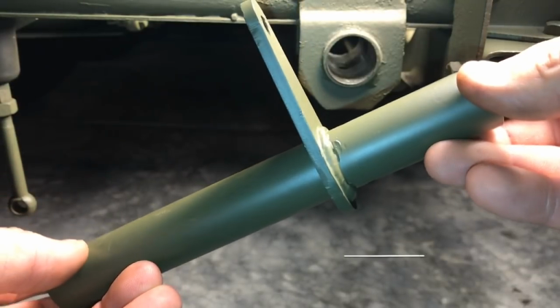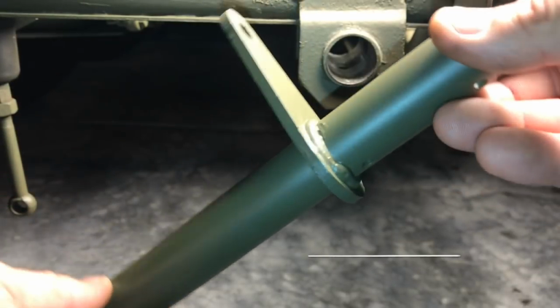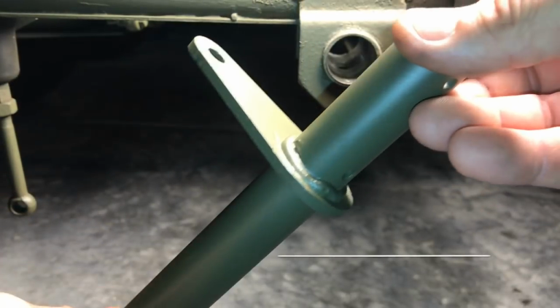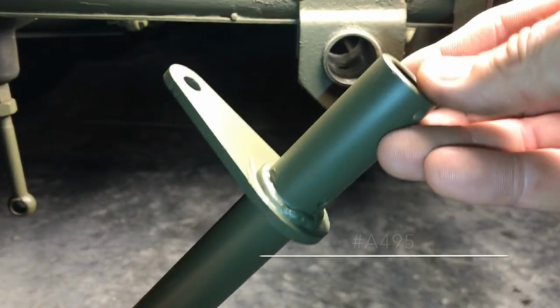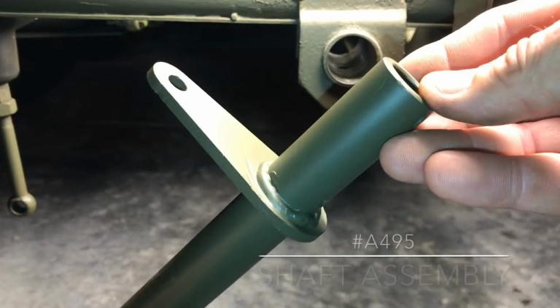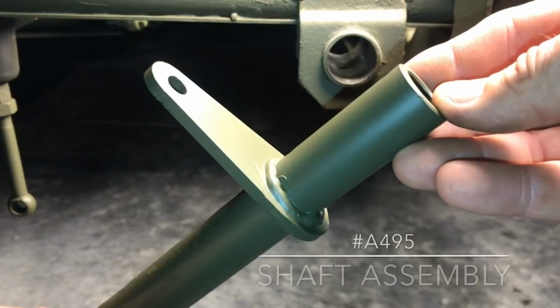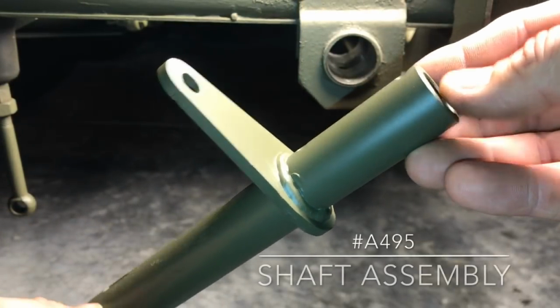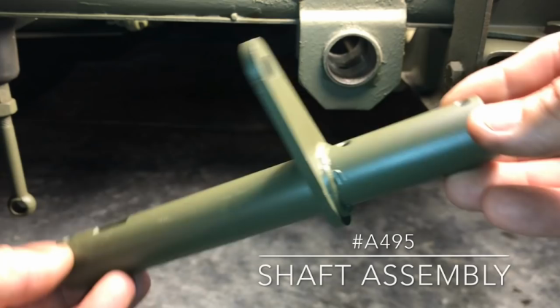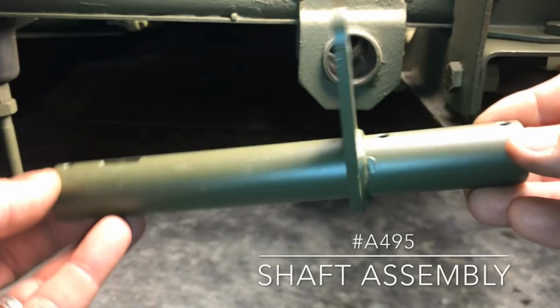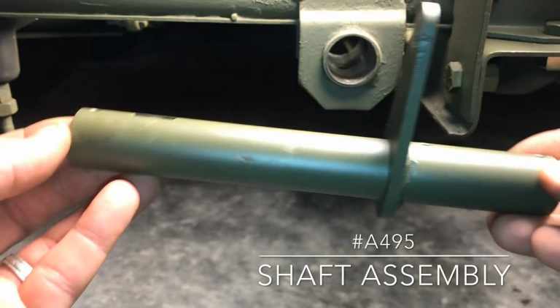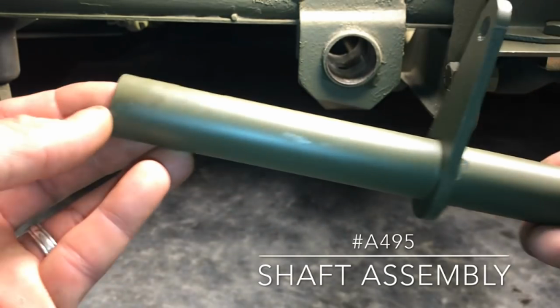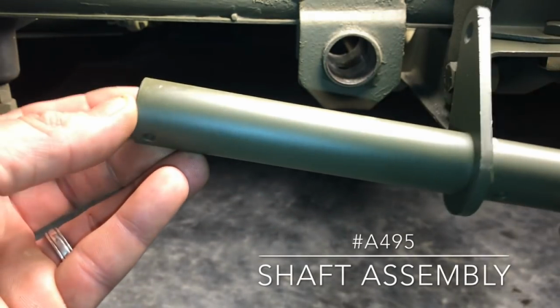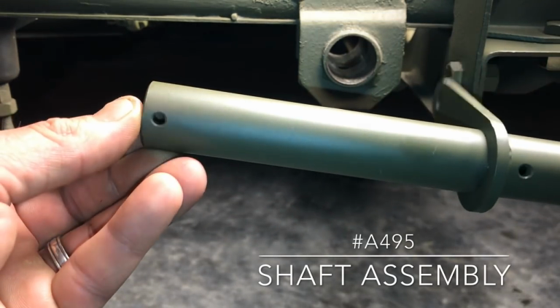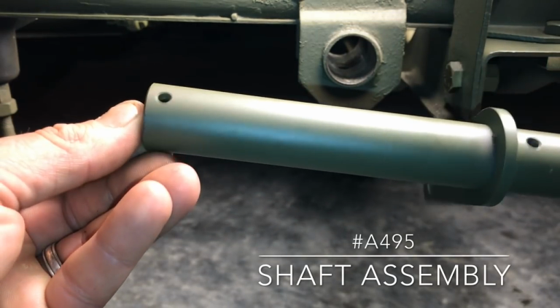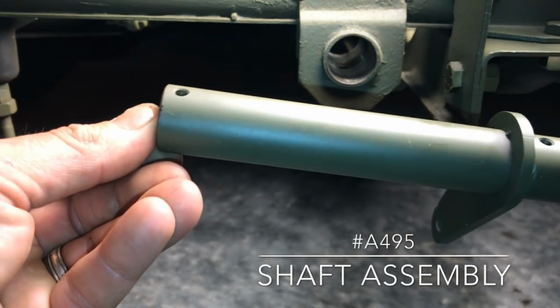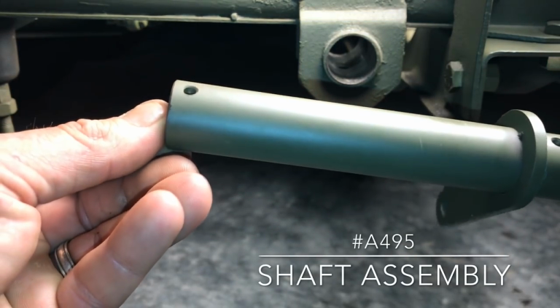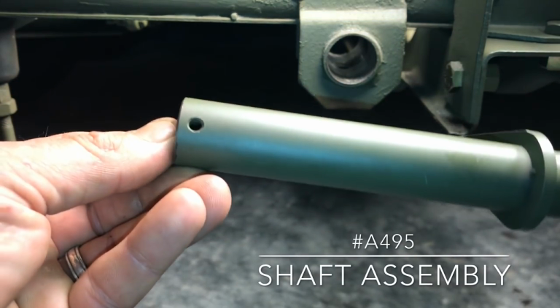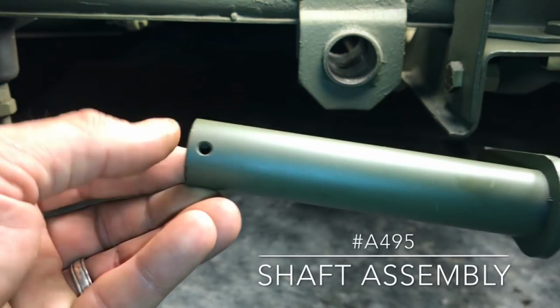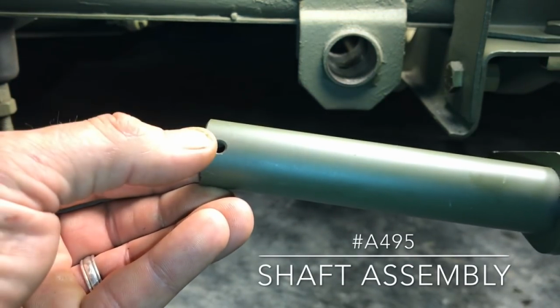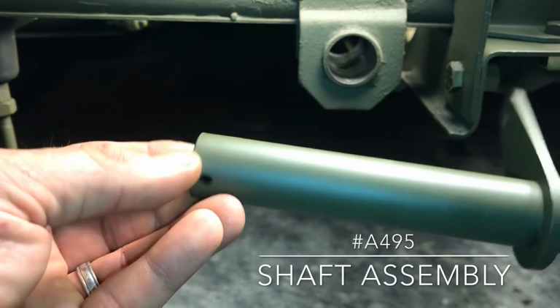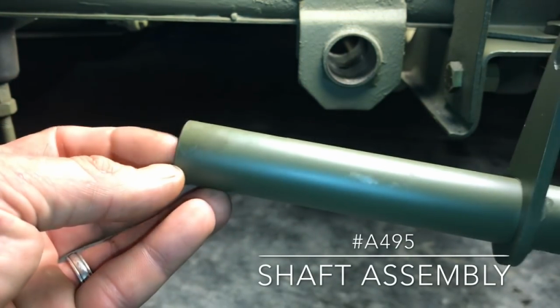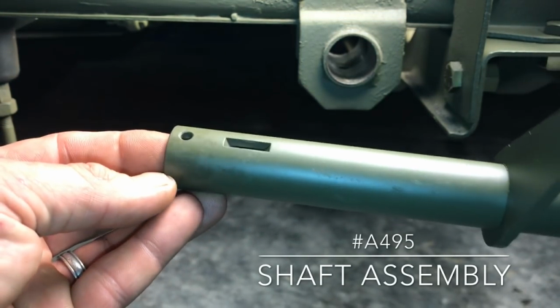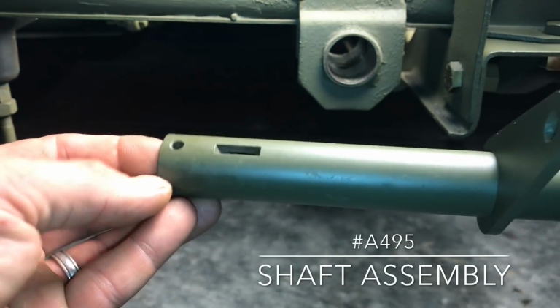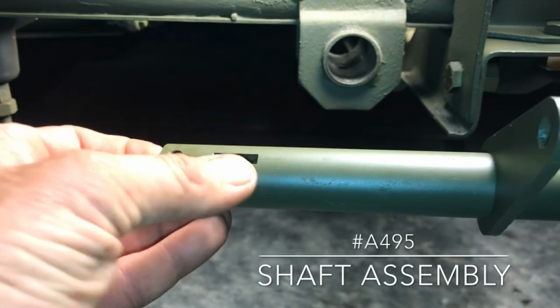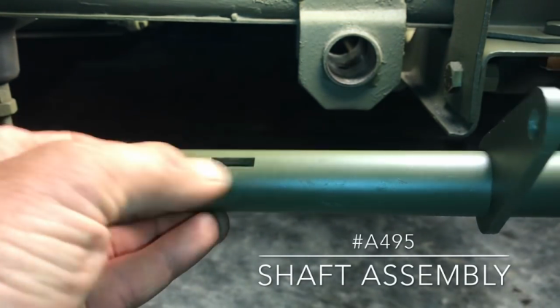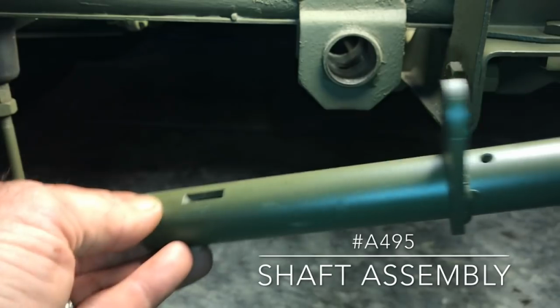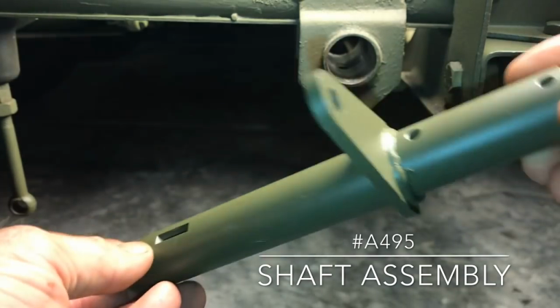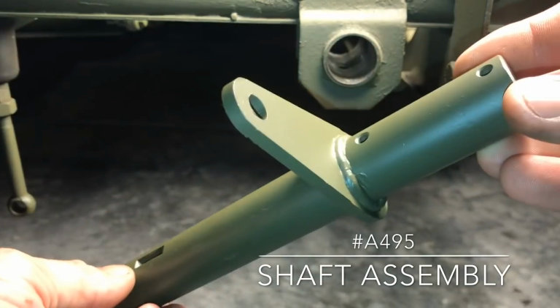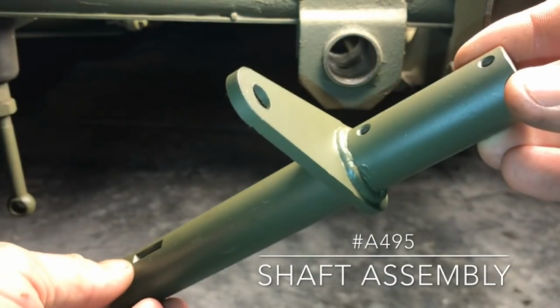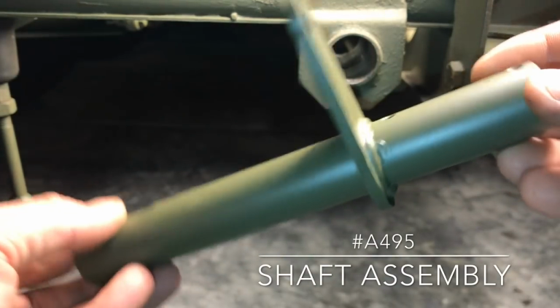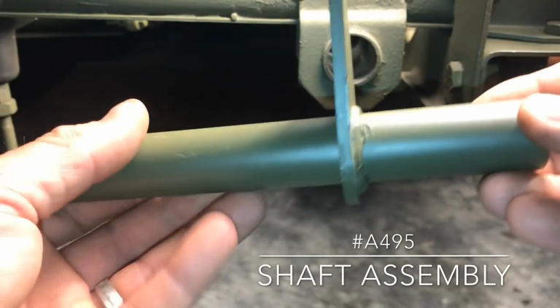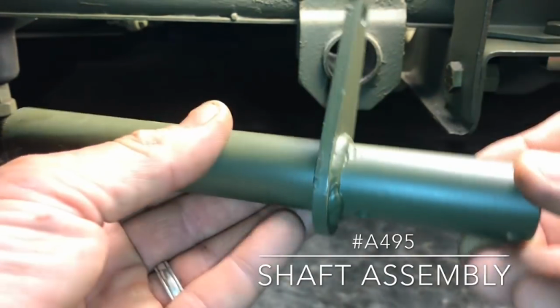I've primed and painted the shaft for the pedals with Ron Fitzpatrick Jeep Parts Red Oxide Primer and OD Green Paint. The part number for the shaft is A495.